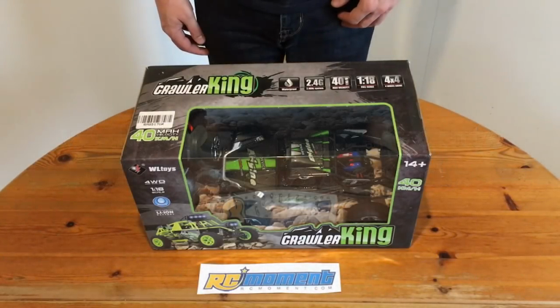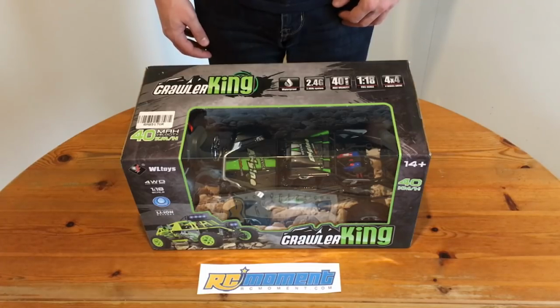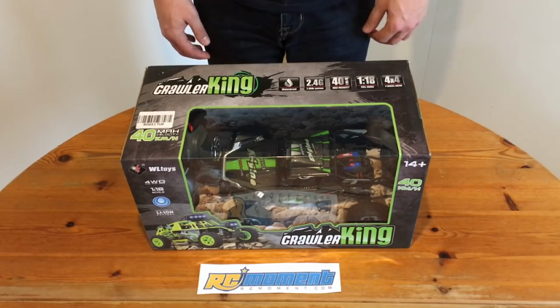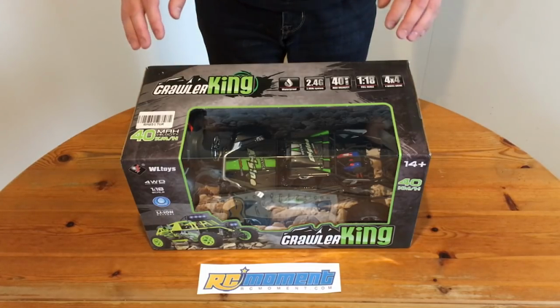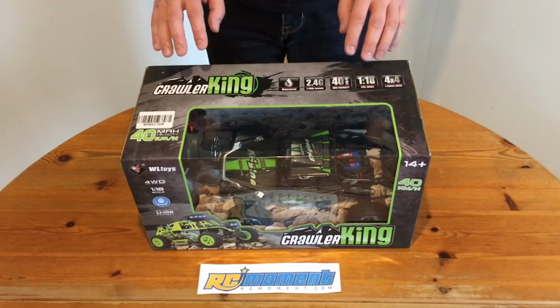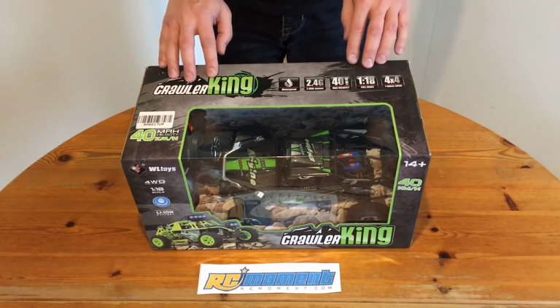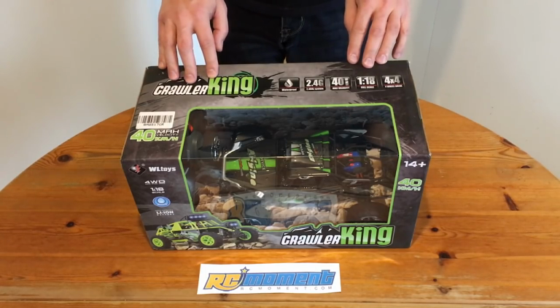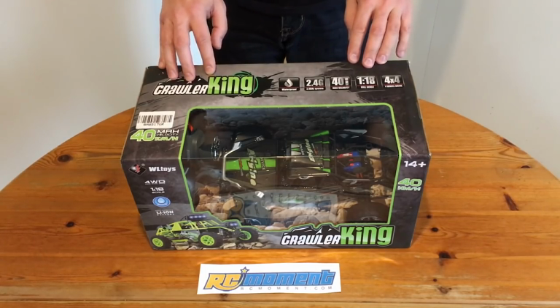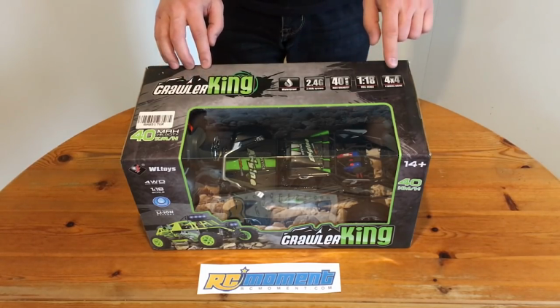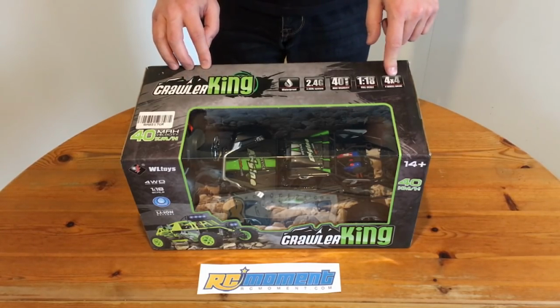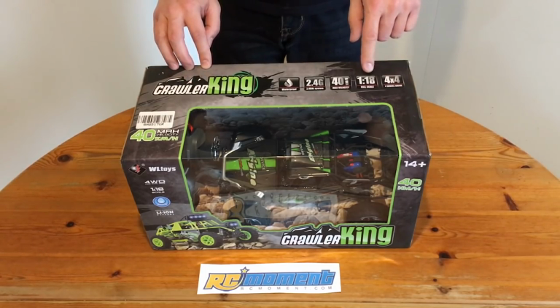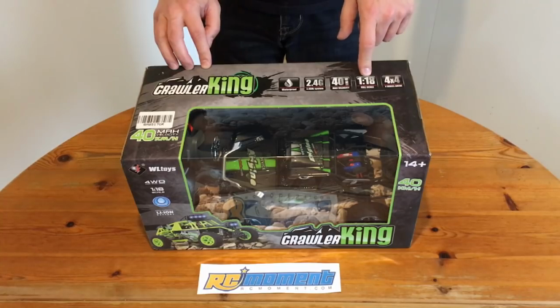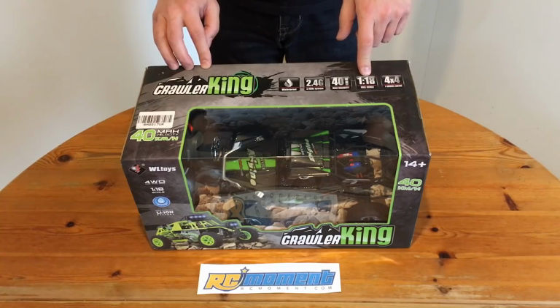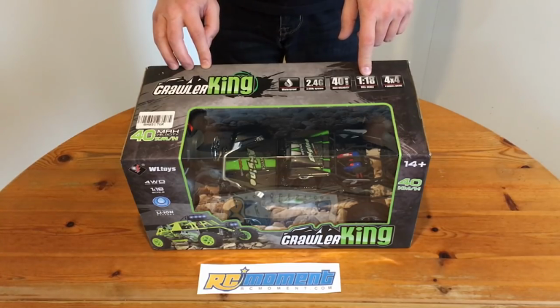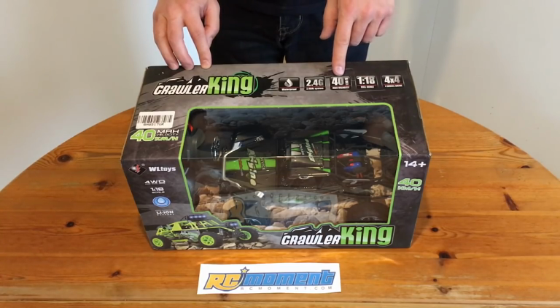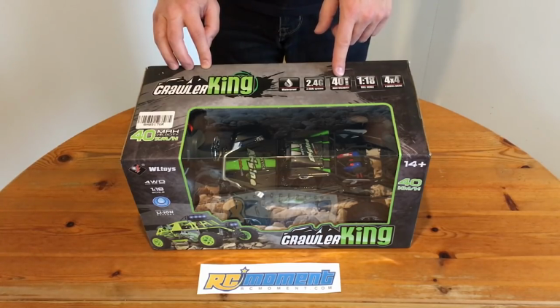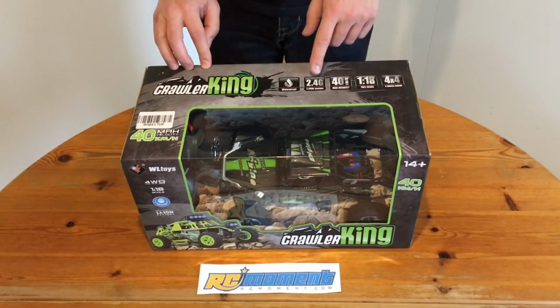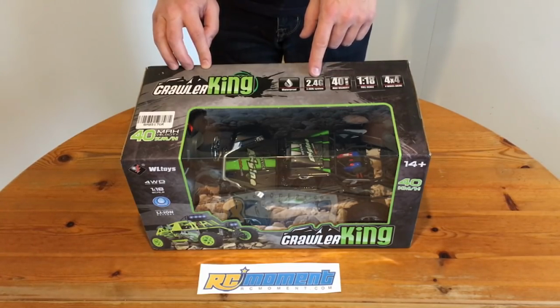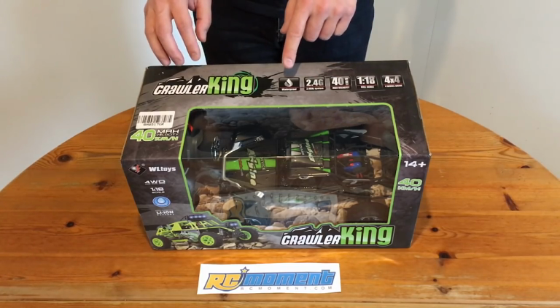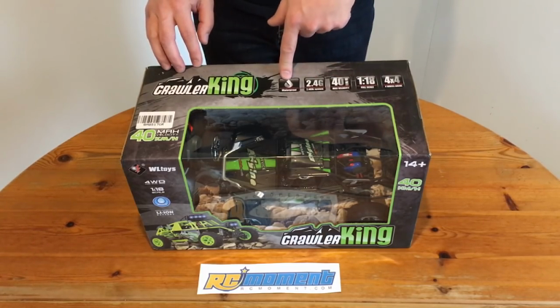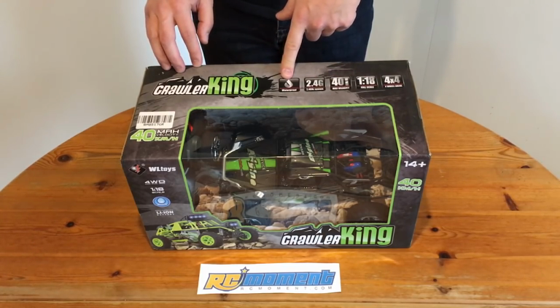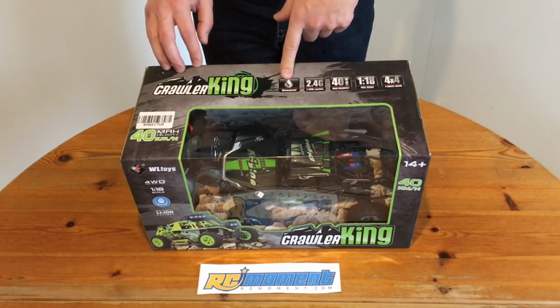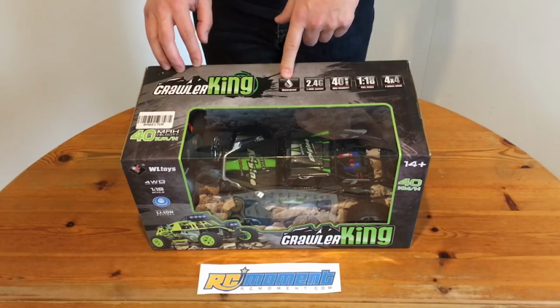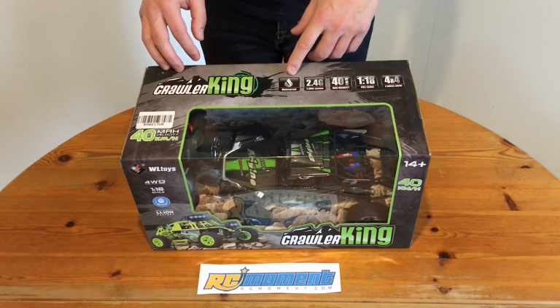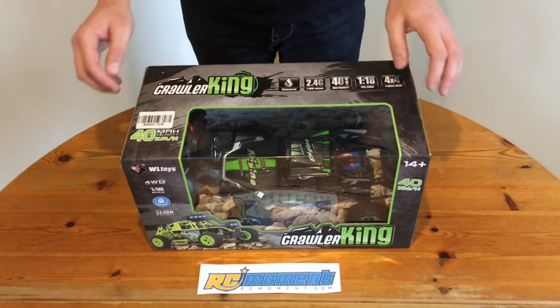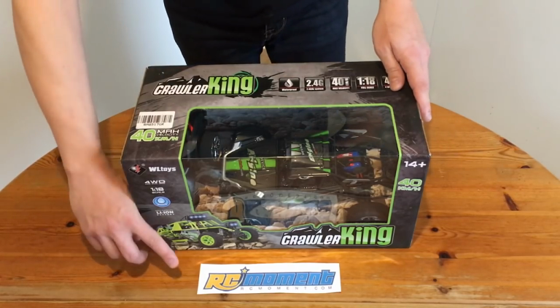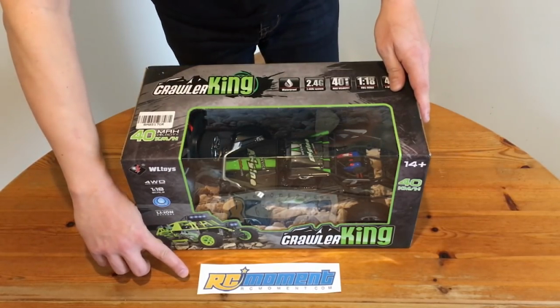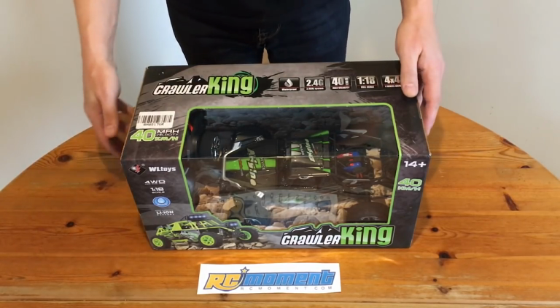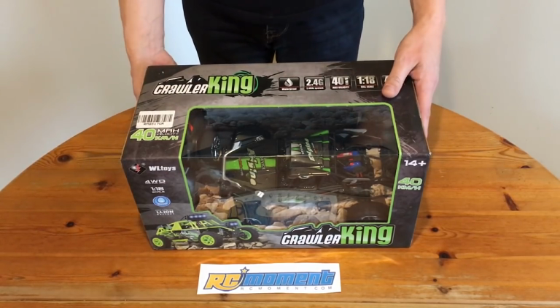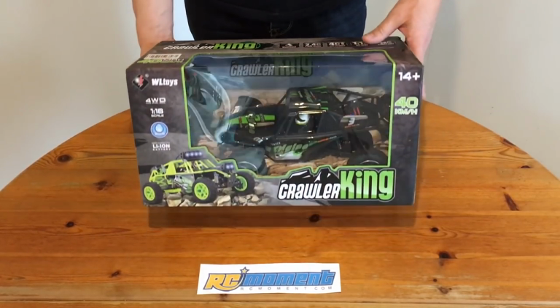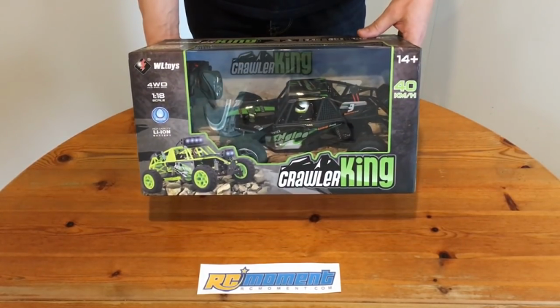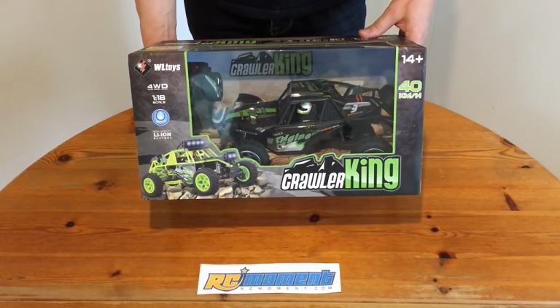Hi guys, this Crawler King 4x4, 1/18 scale, 40km/h, 2.4GHz and waterproof desert buggy was sent to me by rcmoment.com, so thank you very much.